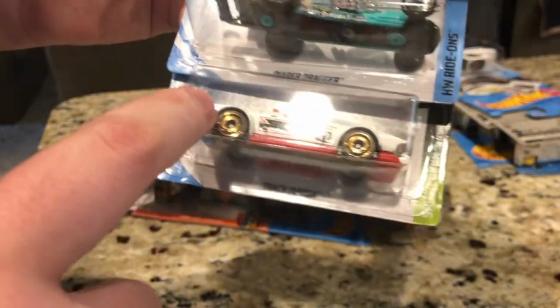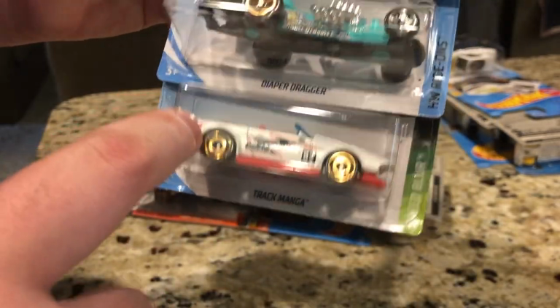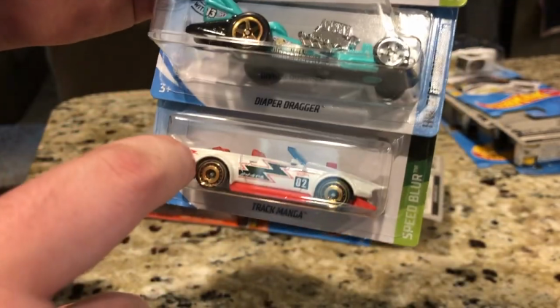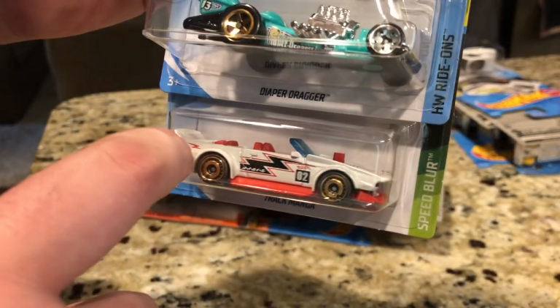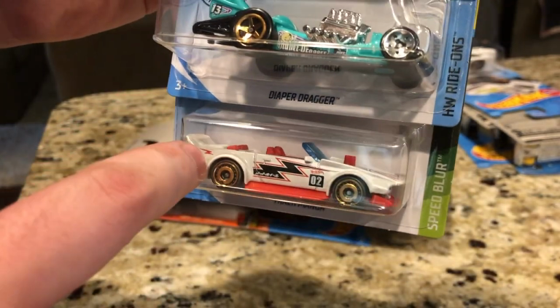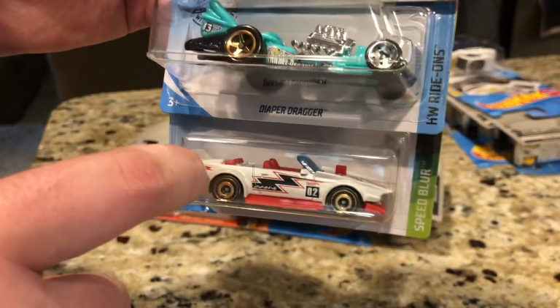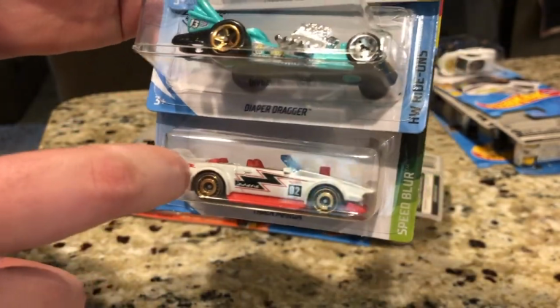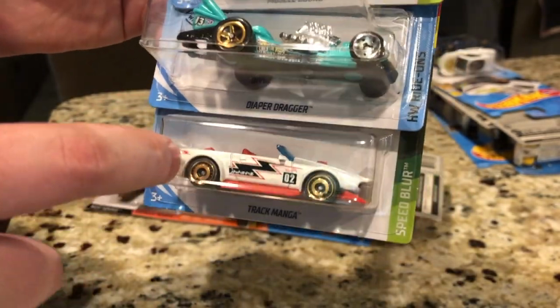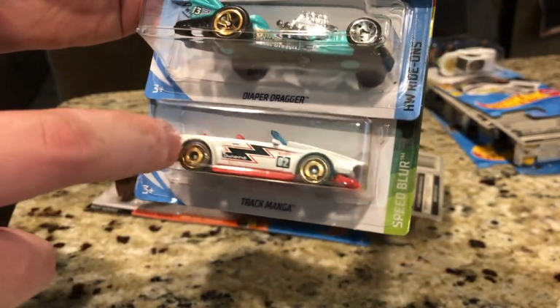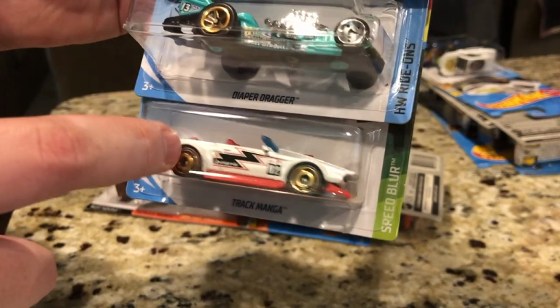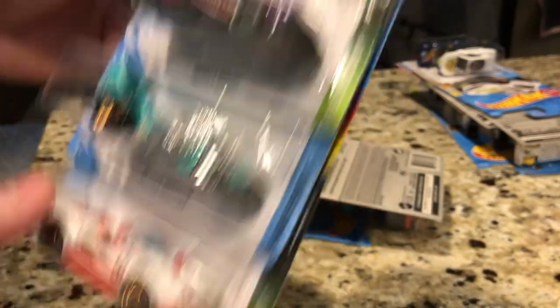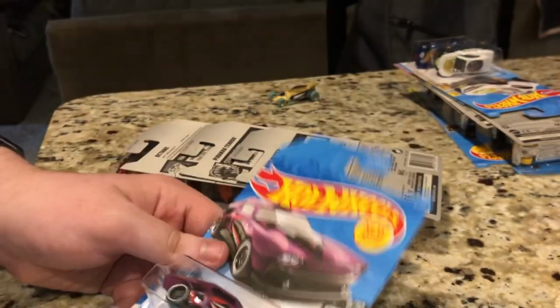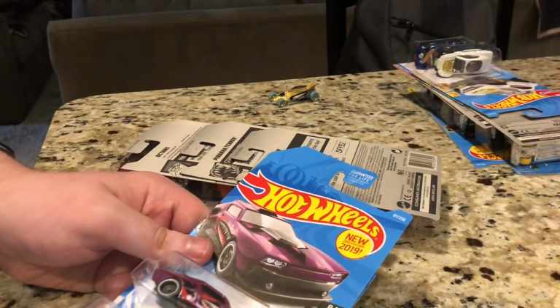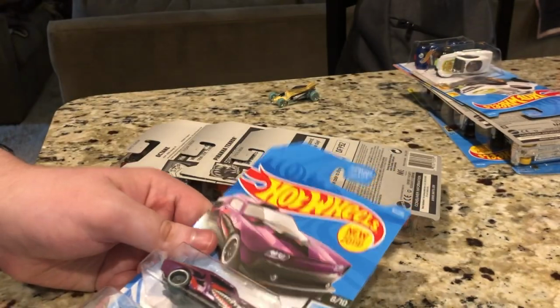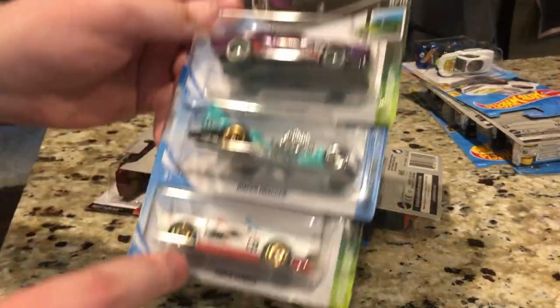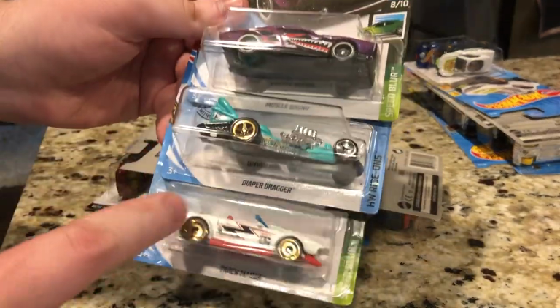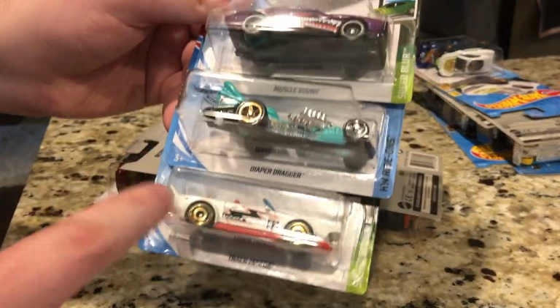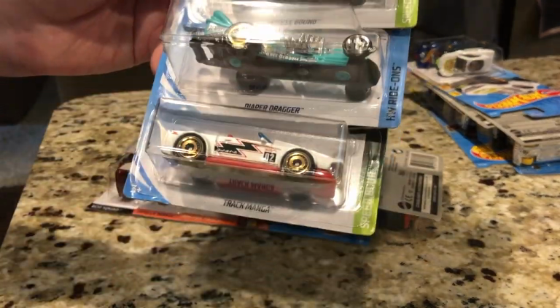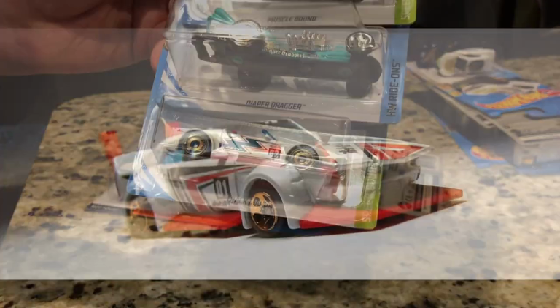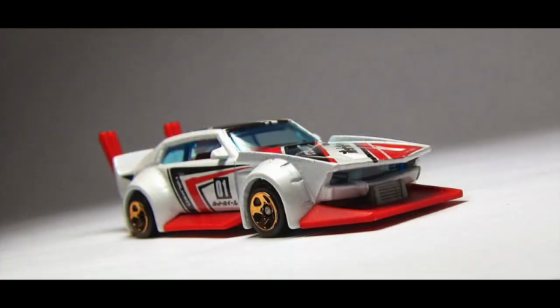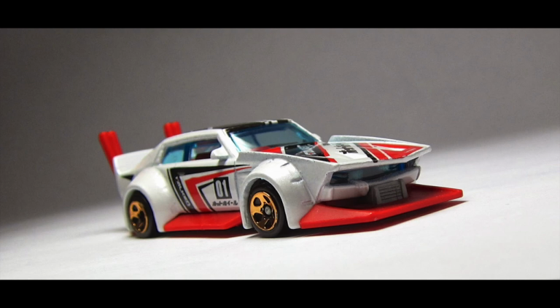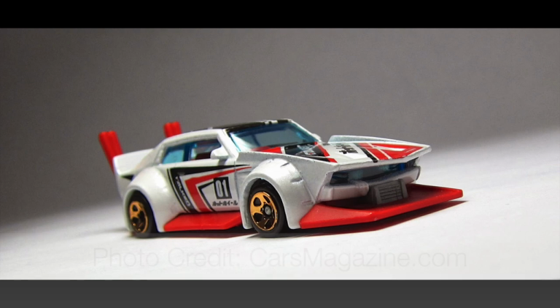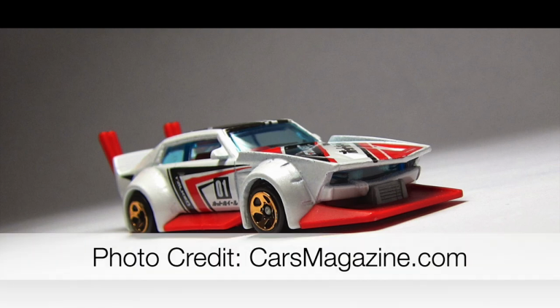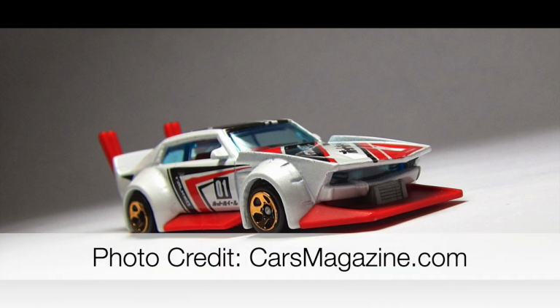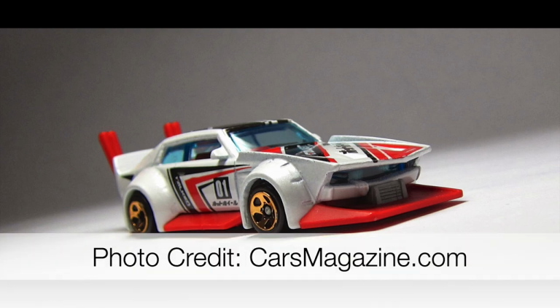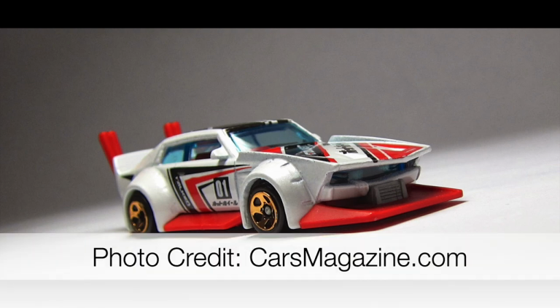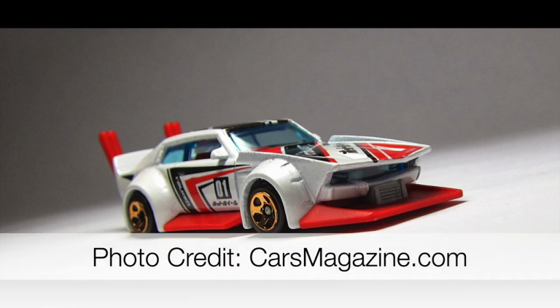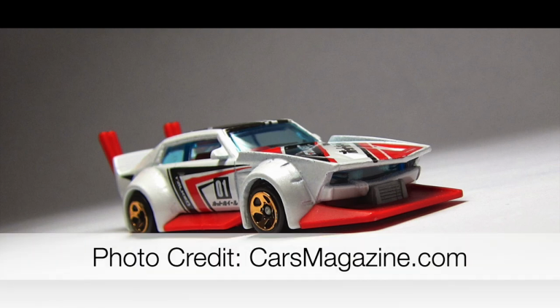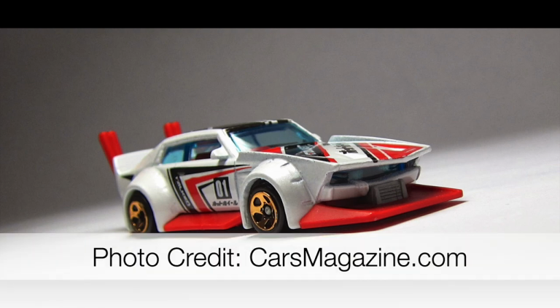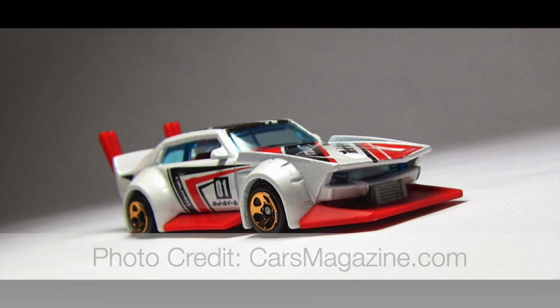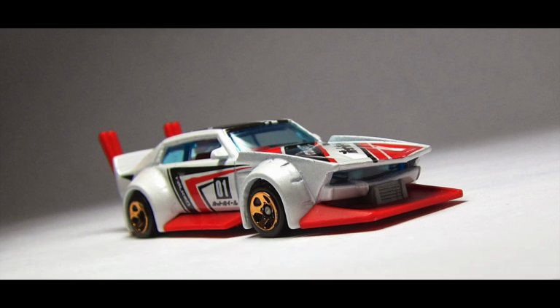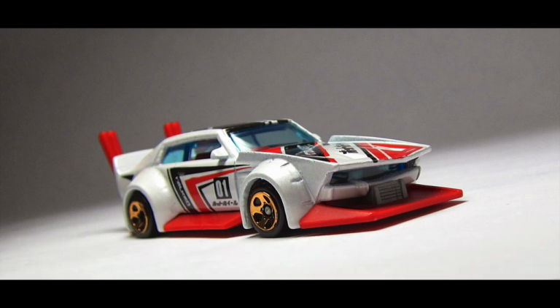Here is Track Manga. This looks very similar to that one release of Mad Manga. I will show it on screen right now — that's what it looked like. But yeah, that's pretty cool.